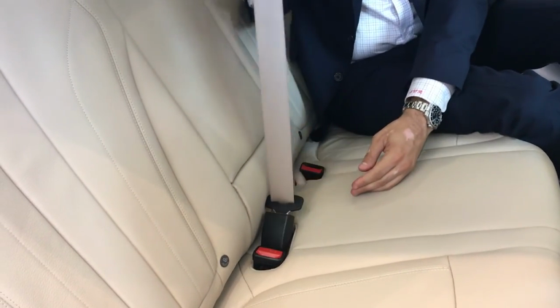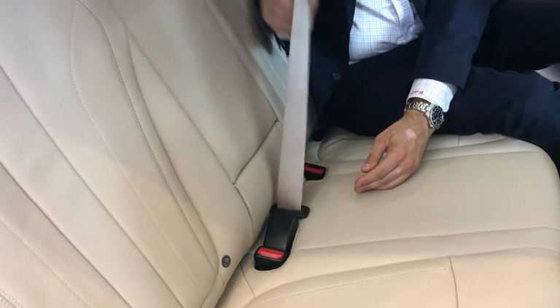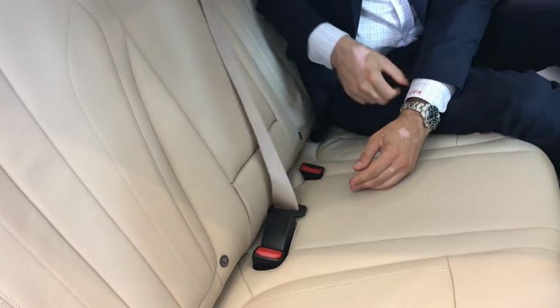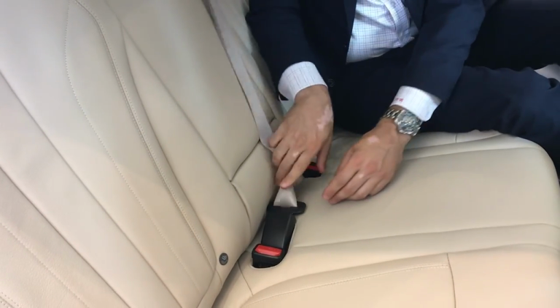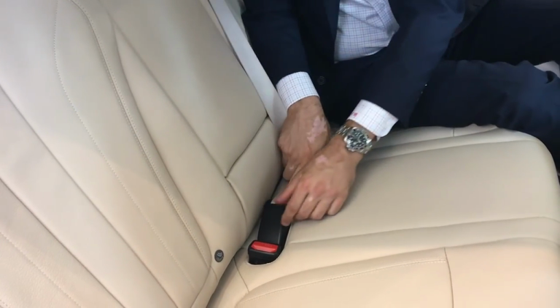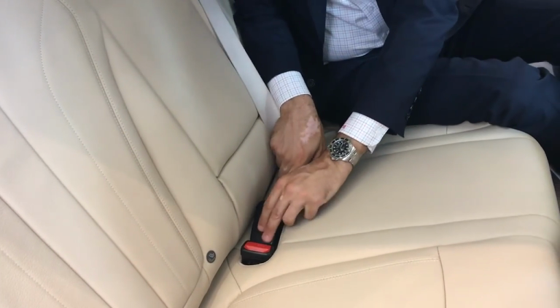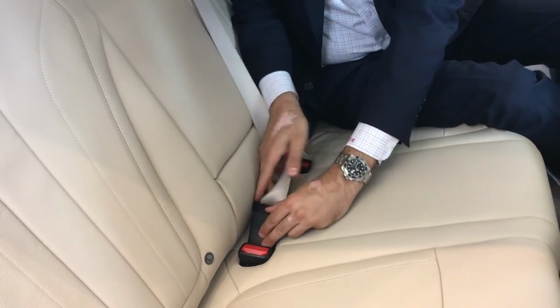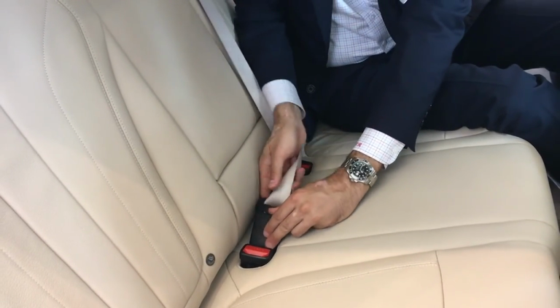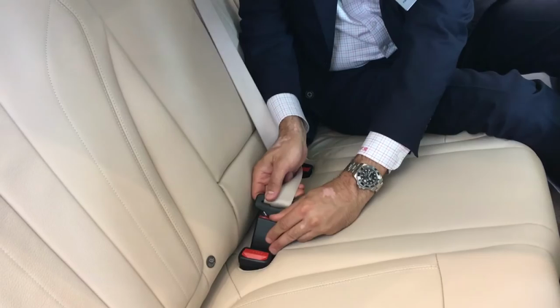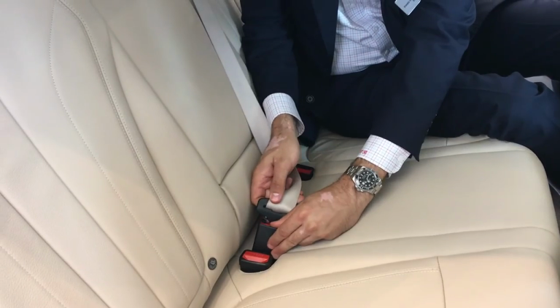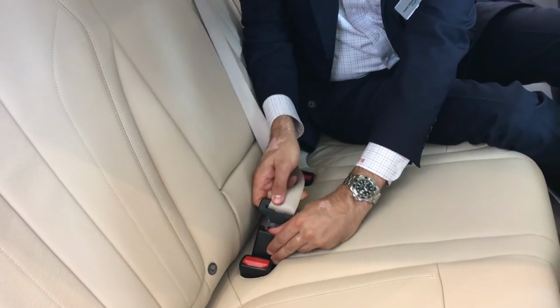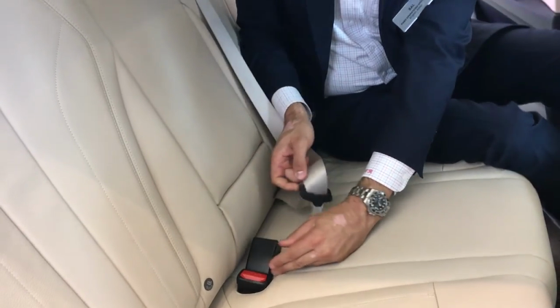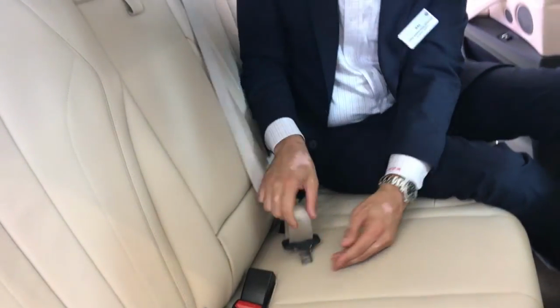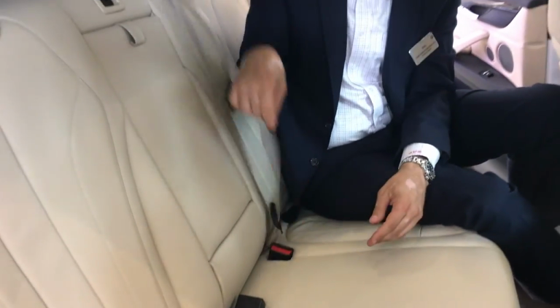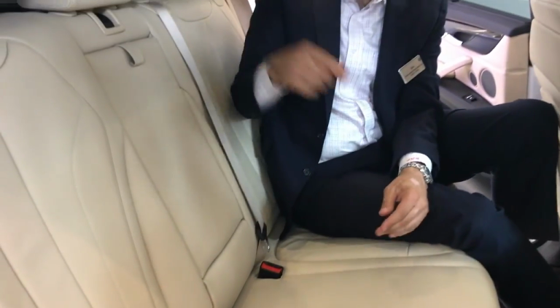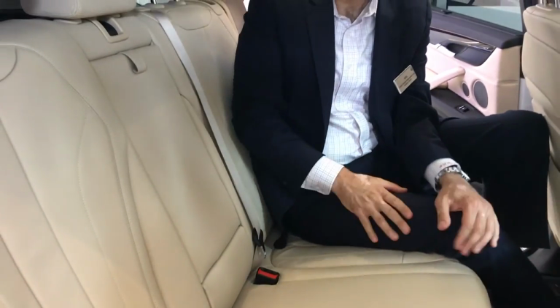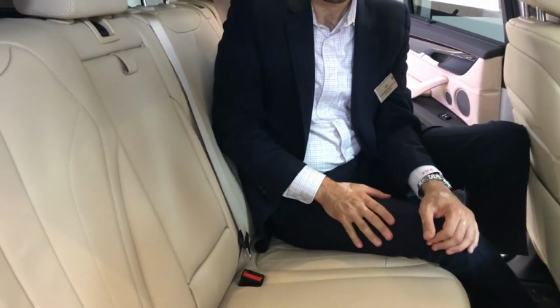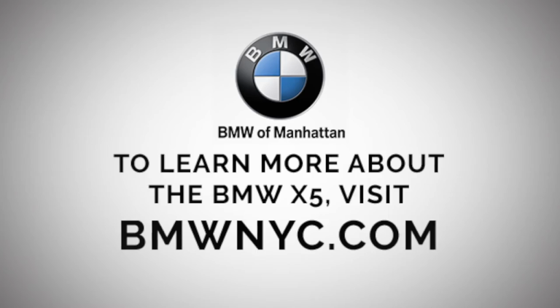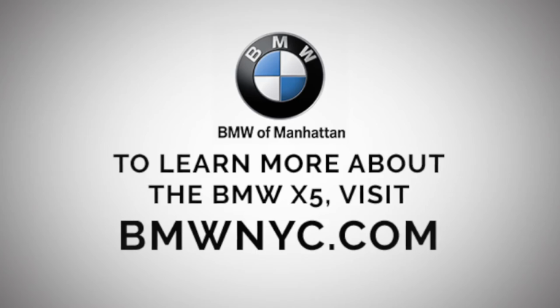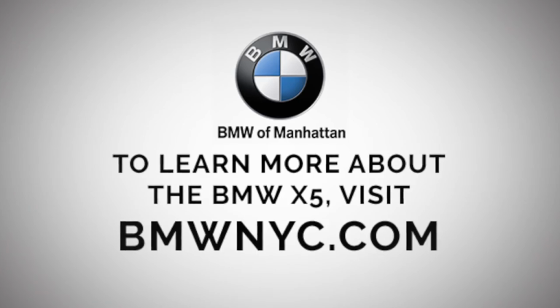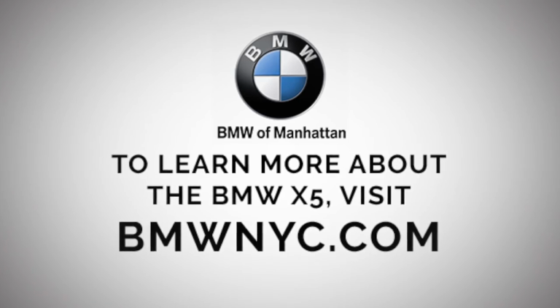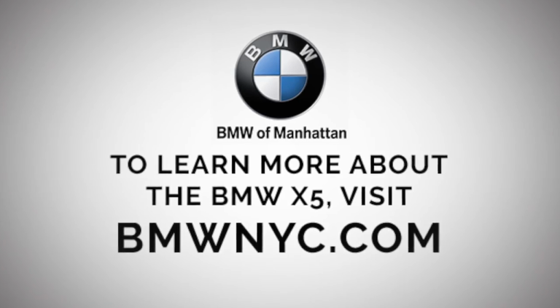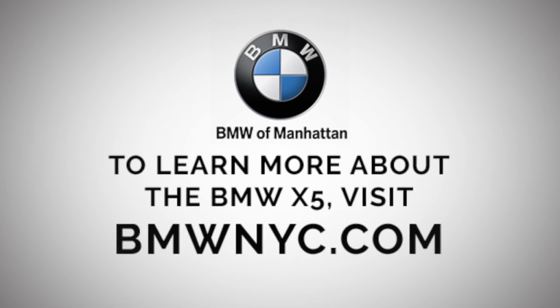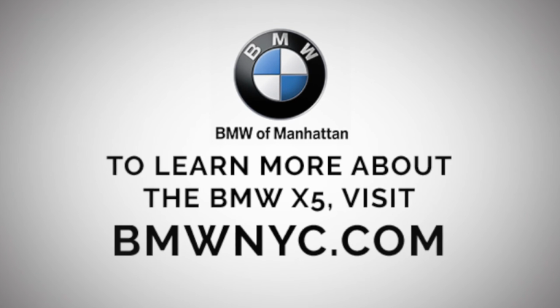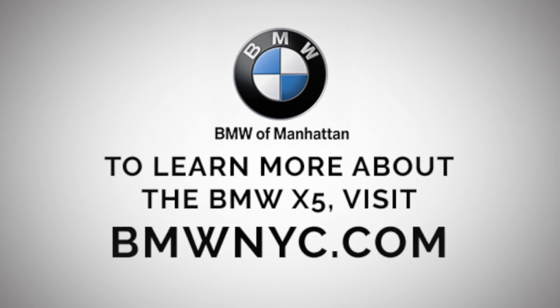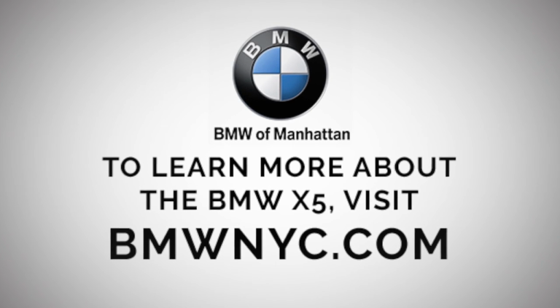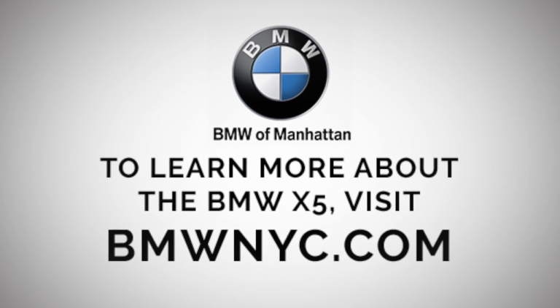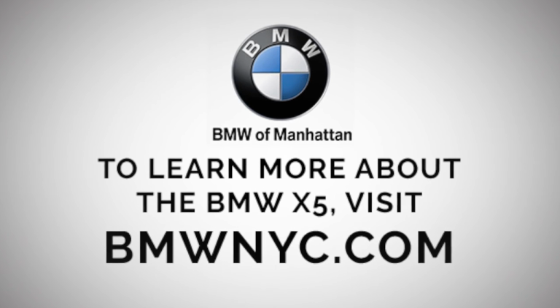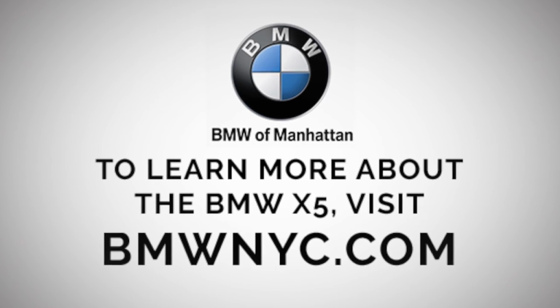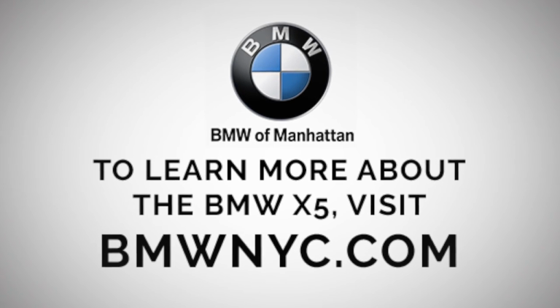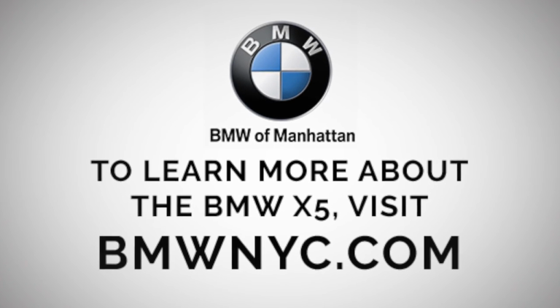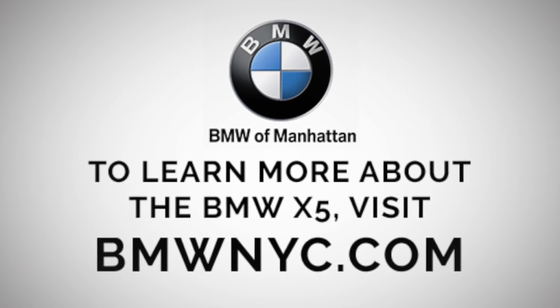Generally, you want to inspect those buckles to make sure they're operating correctly, don't bind, and work when you need them to. To learn more about the BMW X5, visit bmwnyc.com.